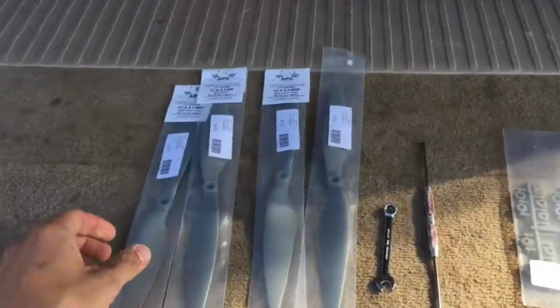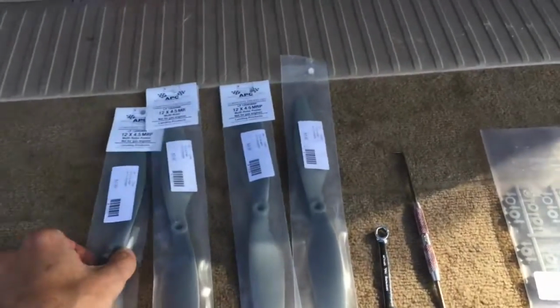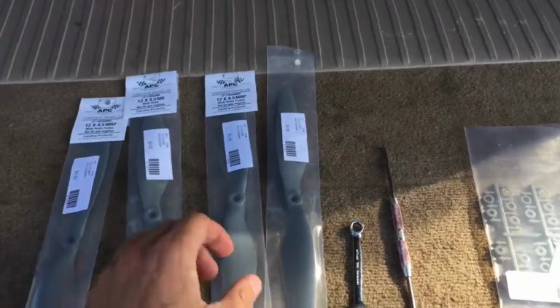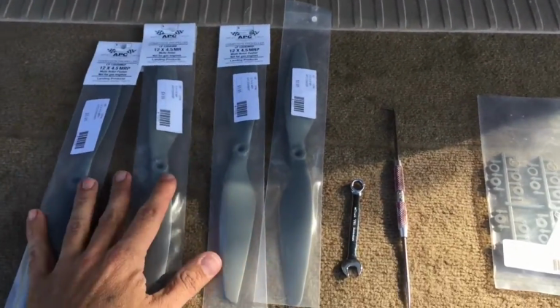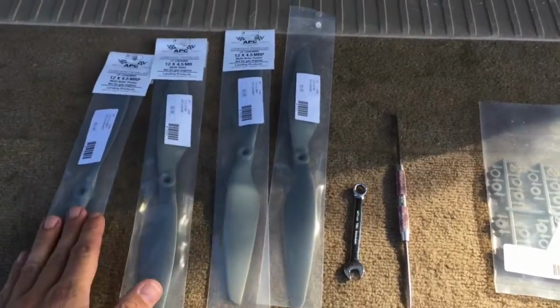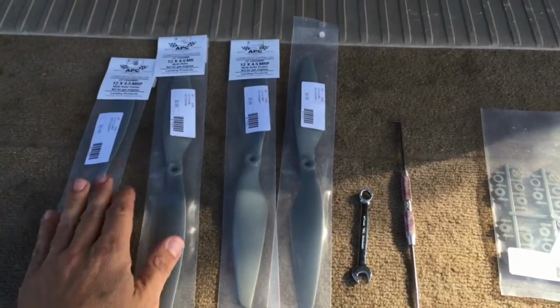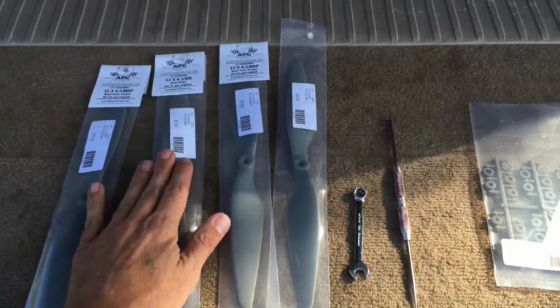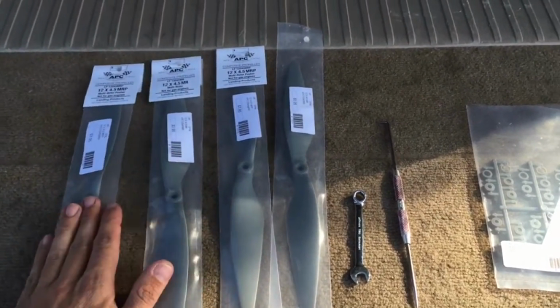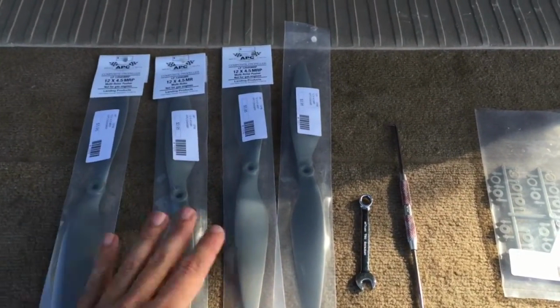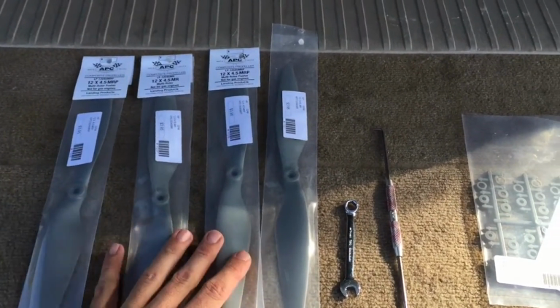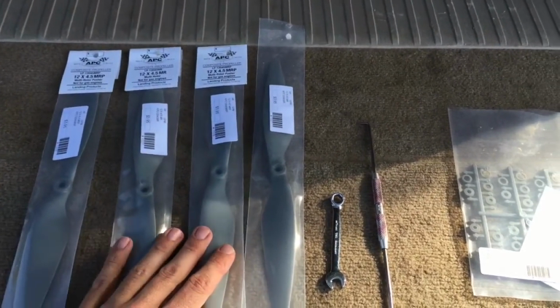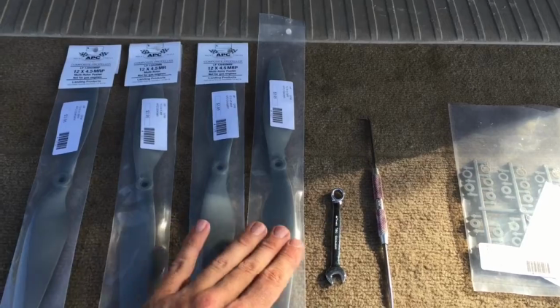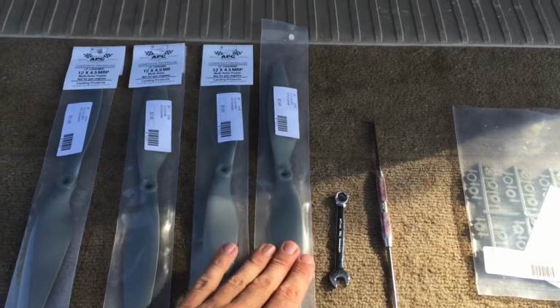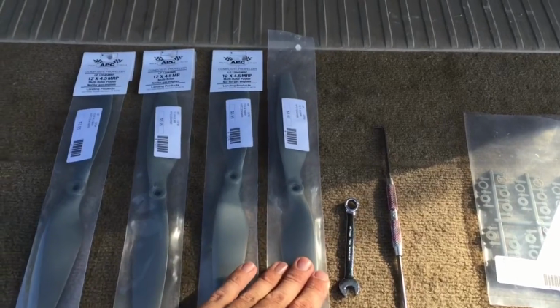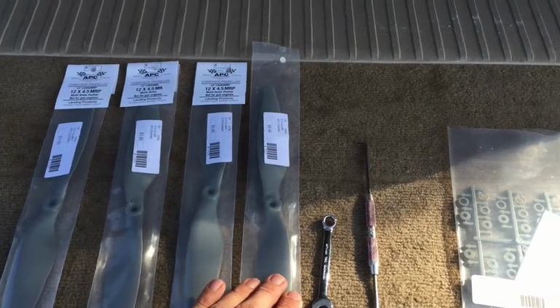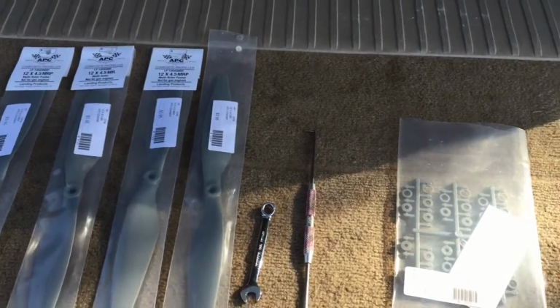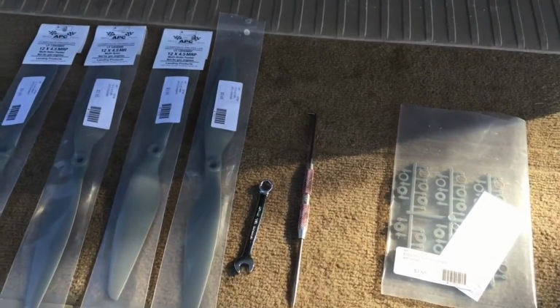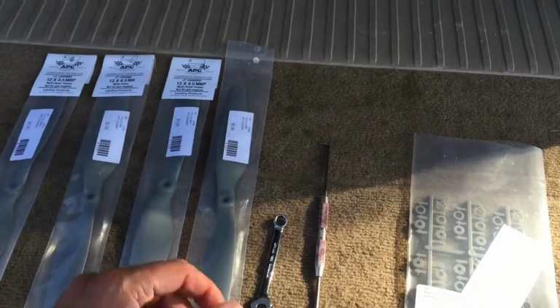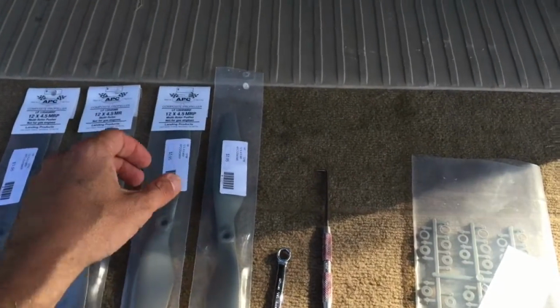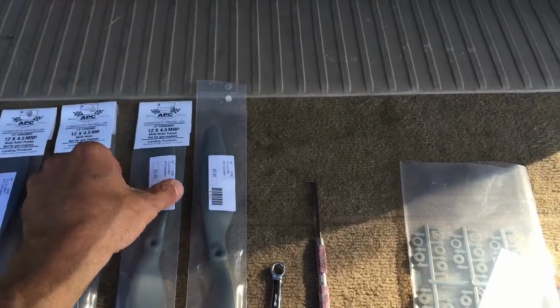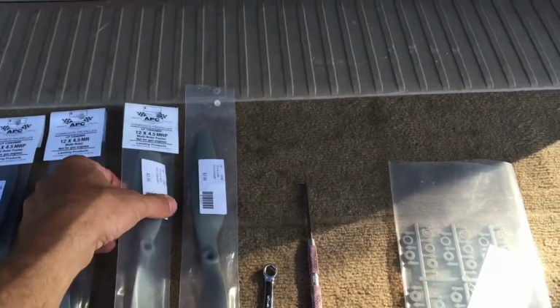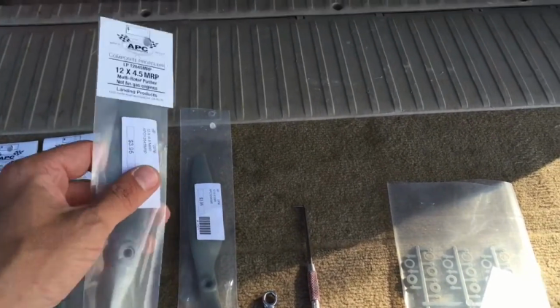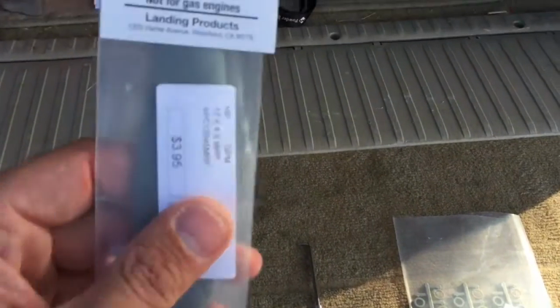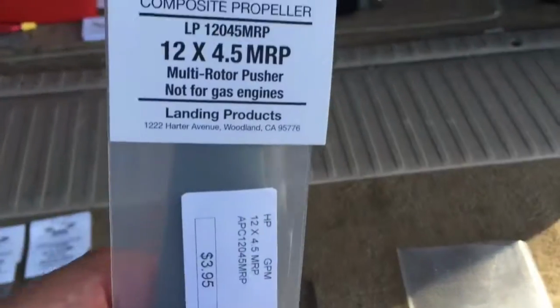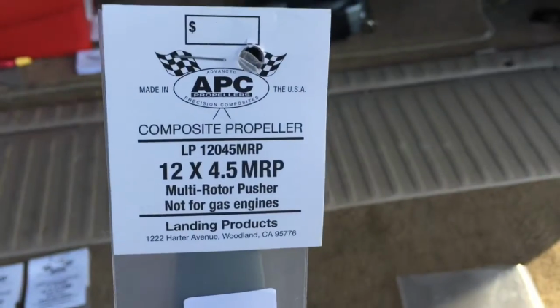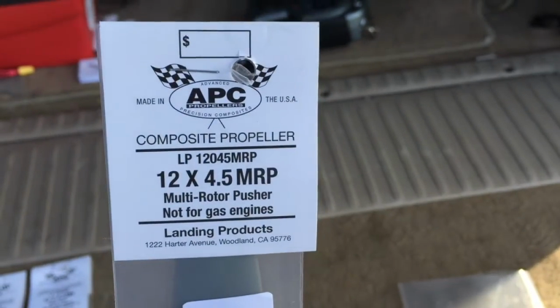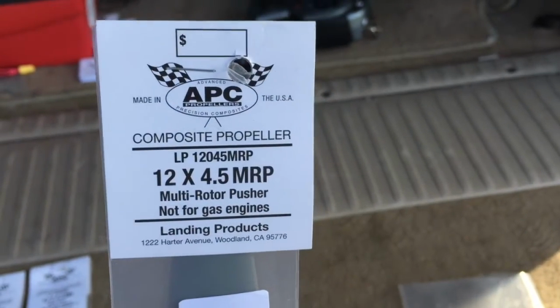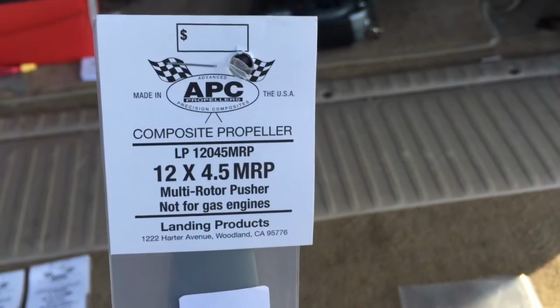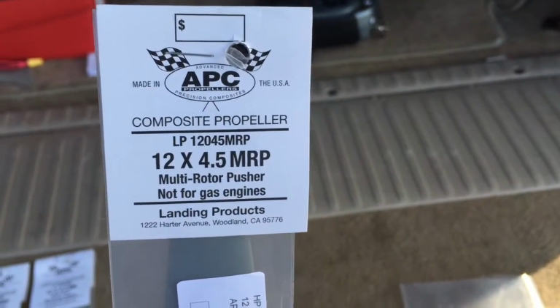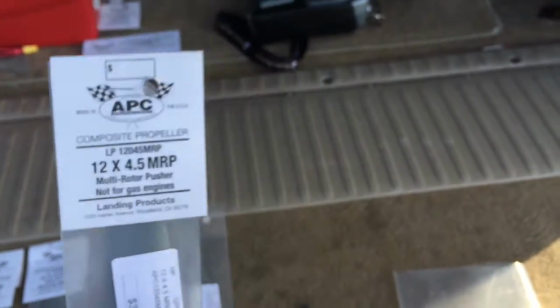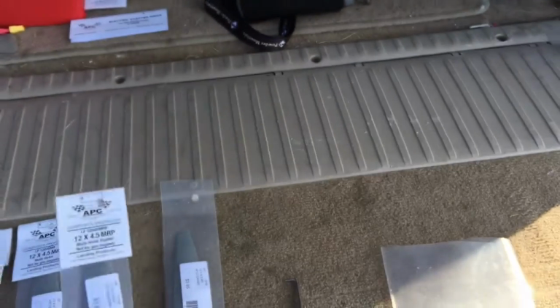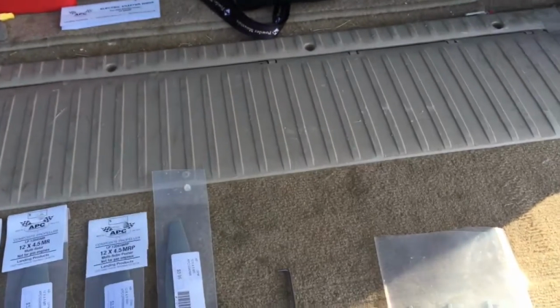Alright, so I went down to the shop and they told me they had 11-inch props in stock. Unfortunately, they didn't. So we're going to go with these 12's and give them a shot.